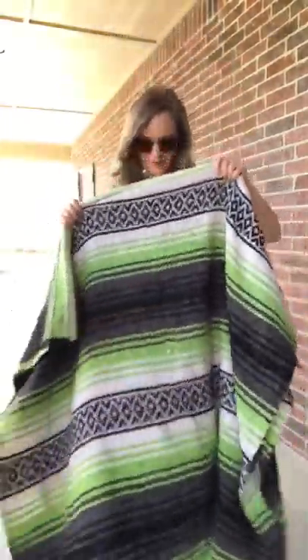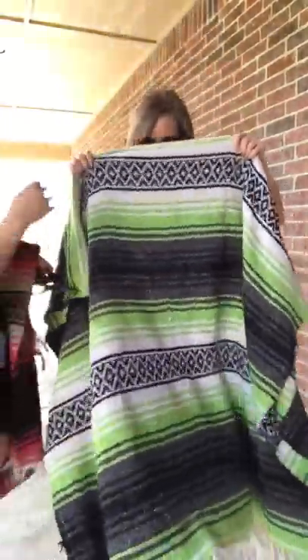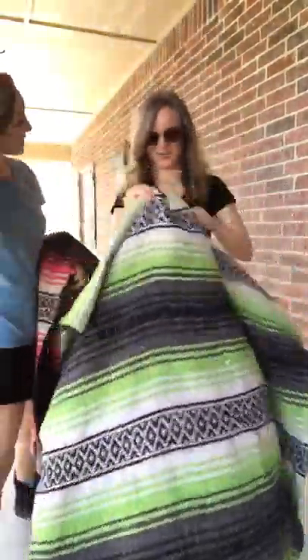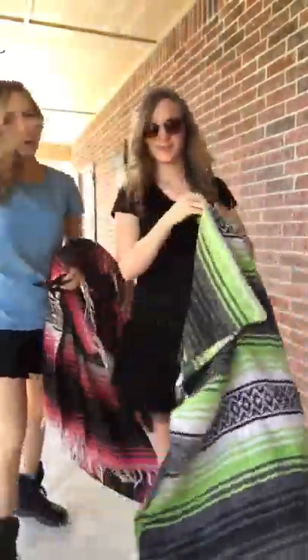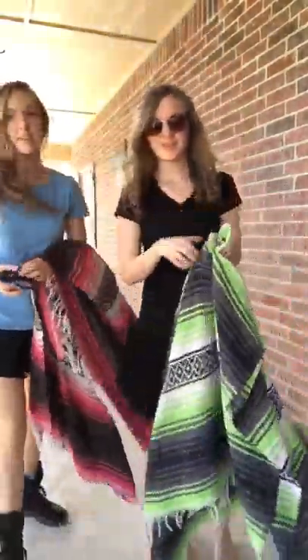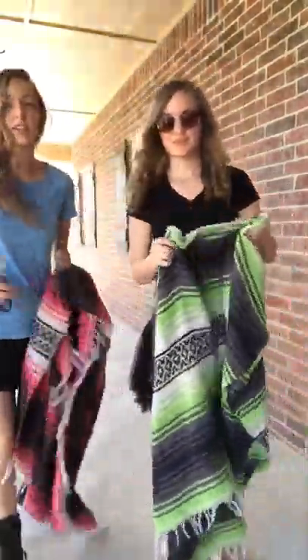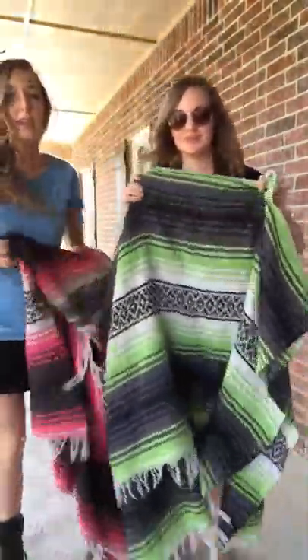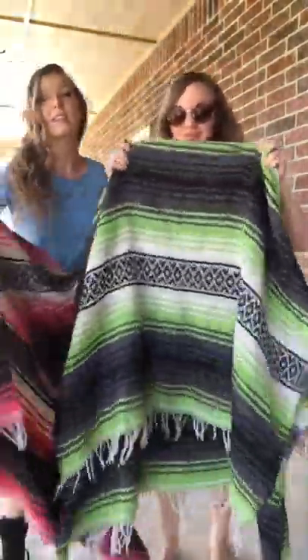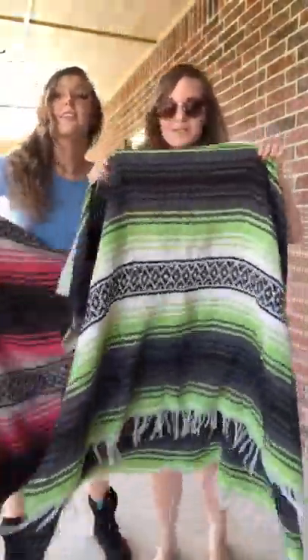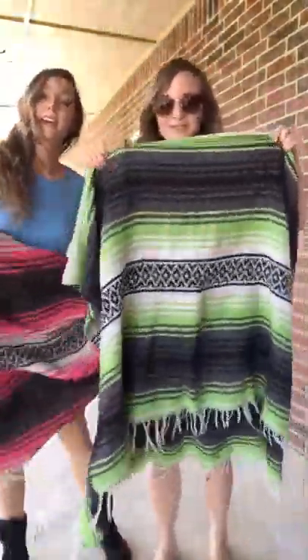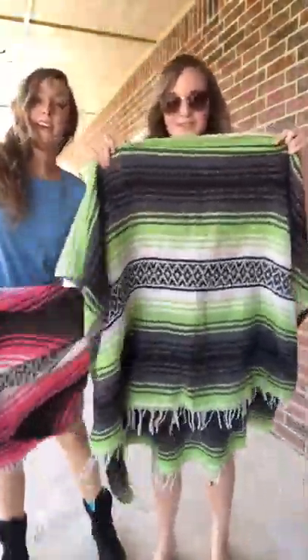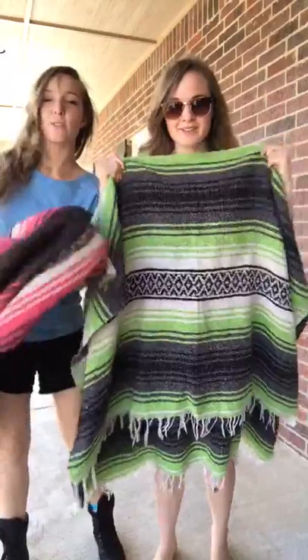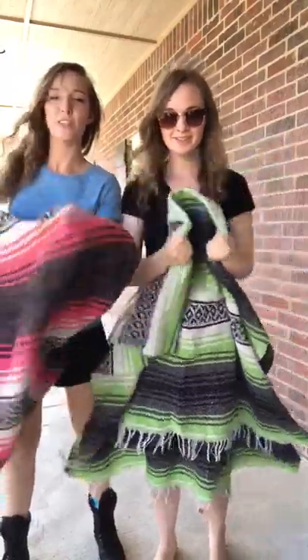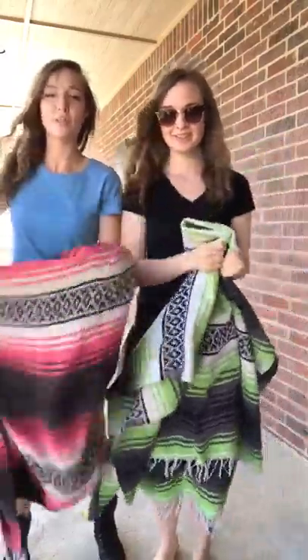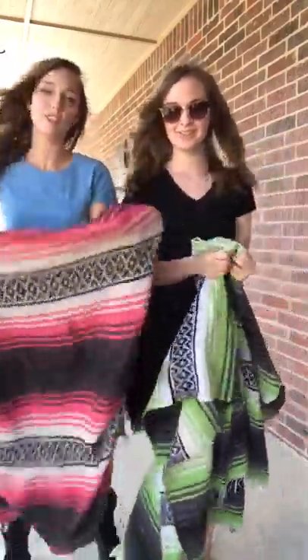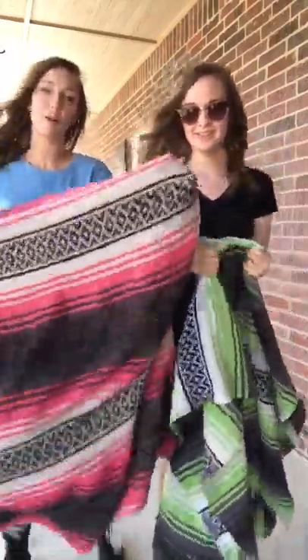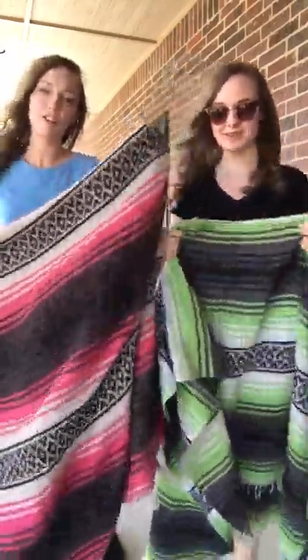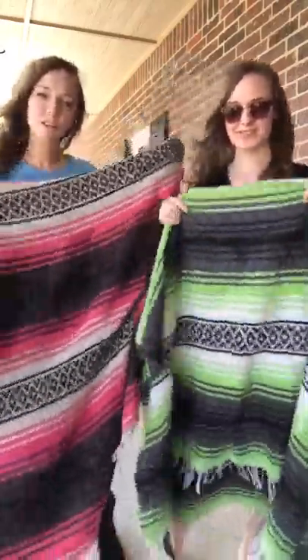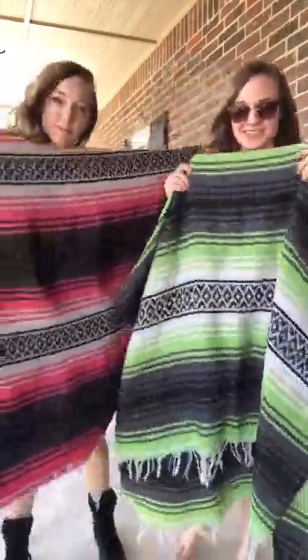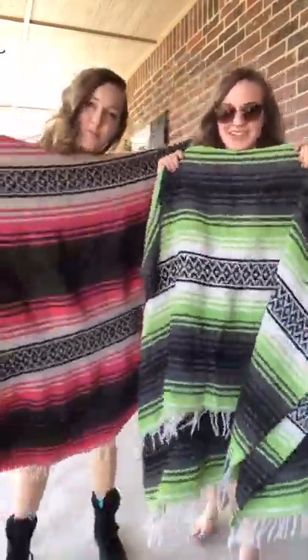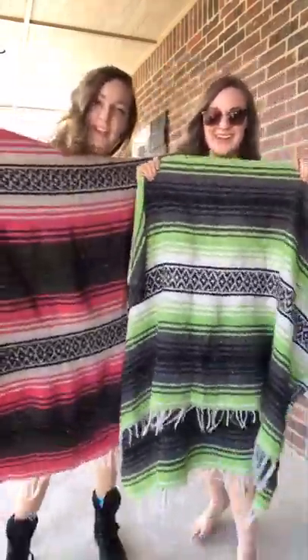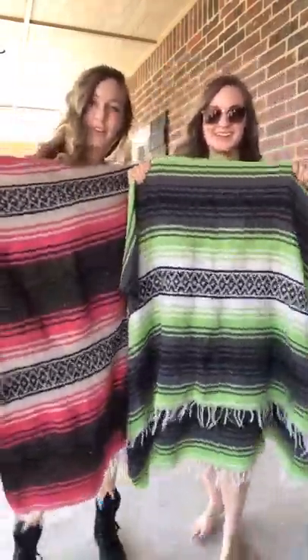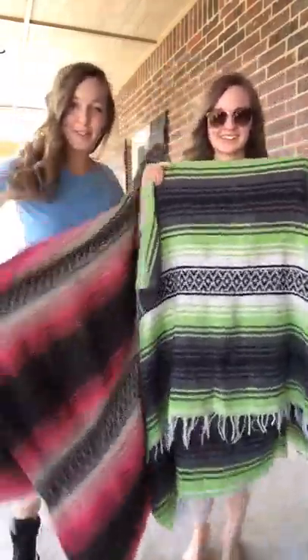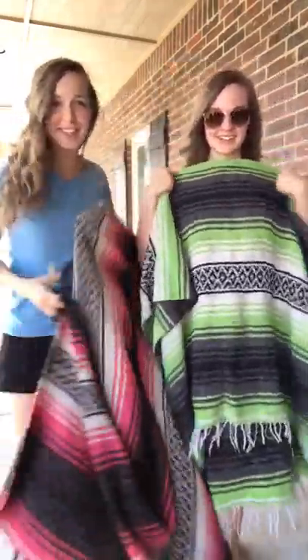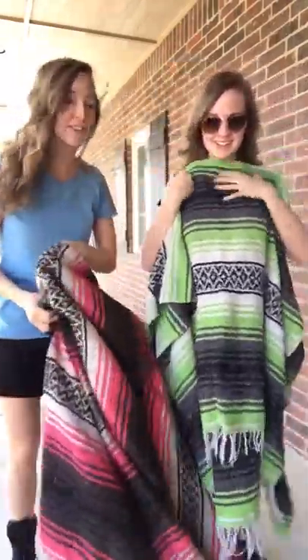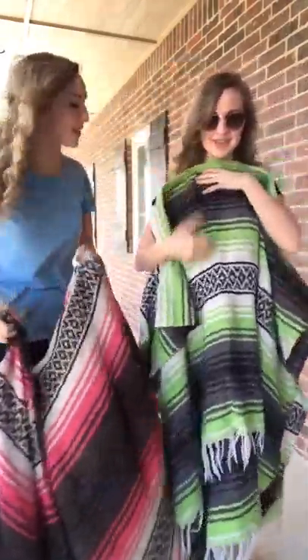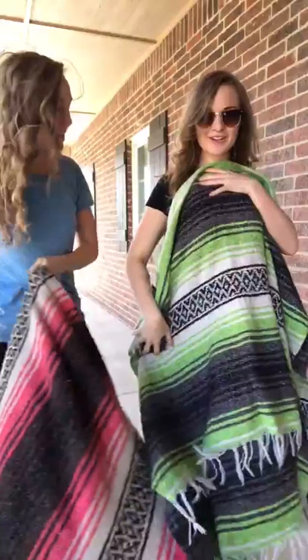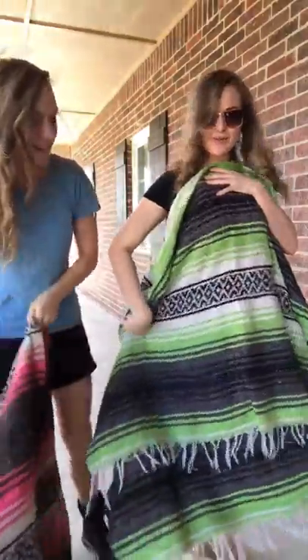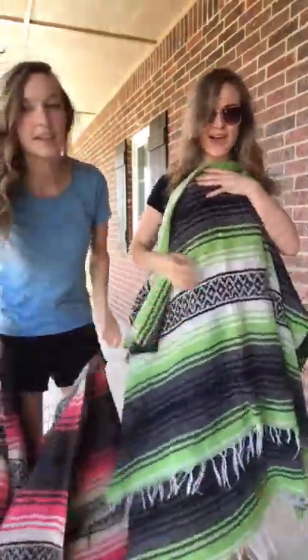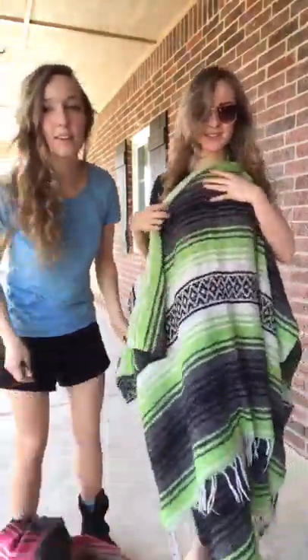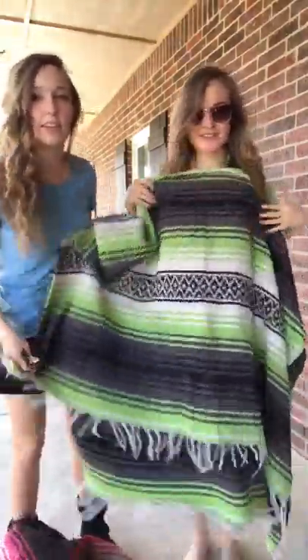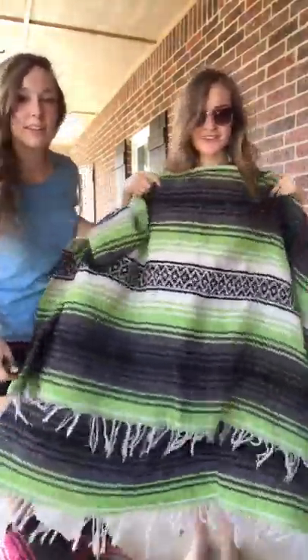So we just got this idea. We have these matching blankets and we're gonna turn them into ponchos — at least one of them. It's gonna be longer in the back, shorter in the front.